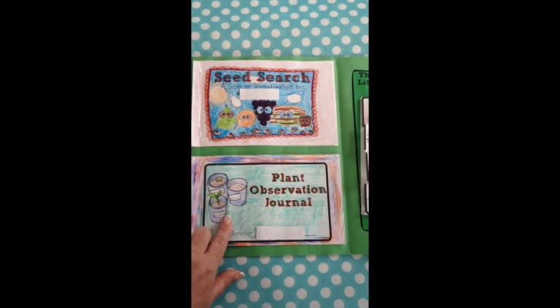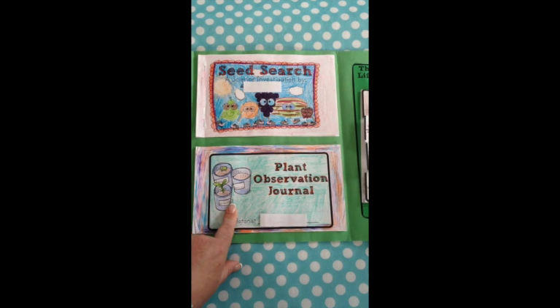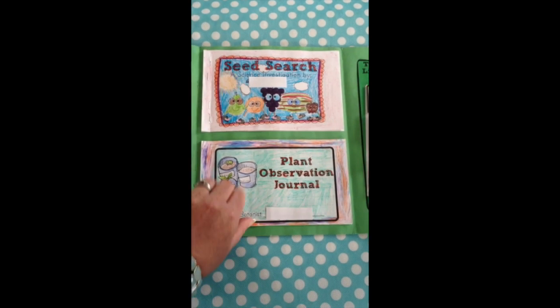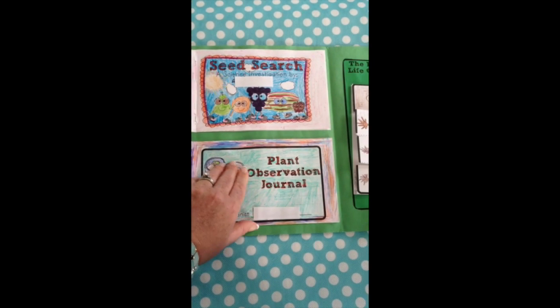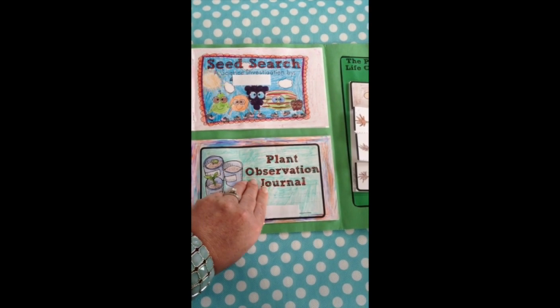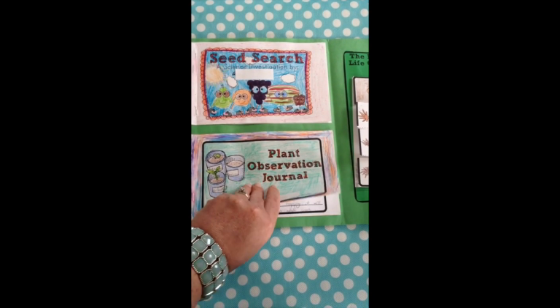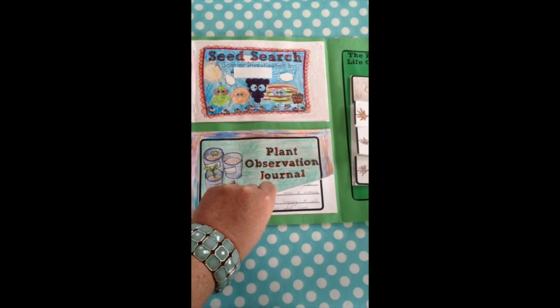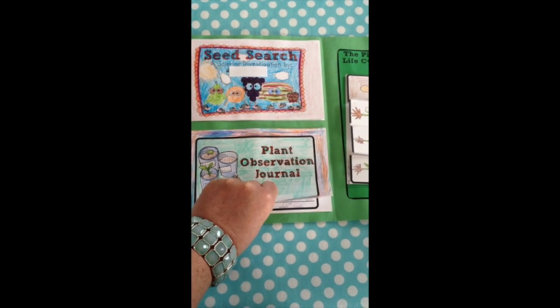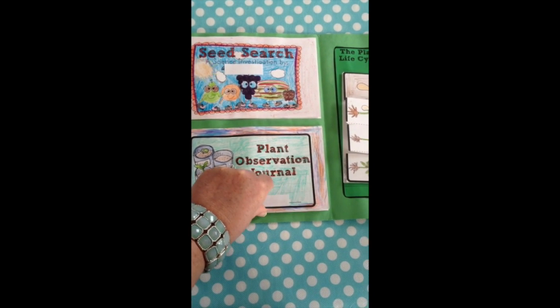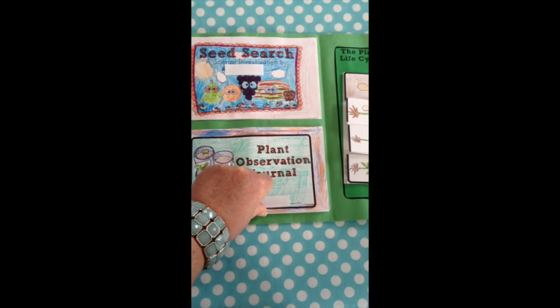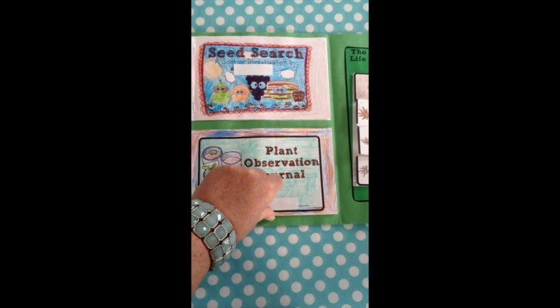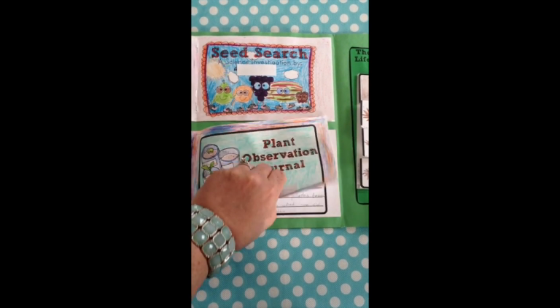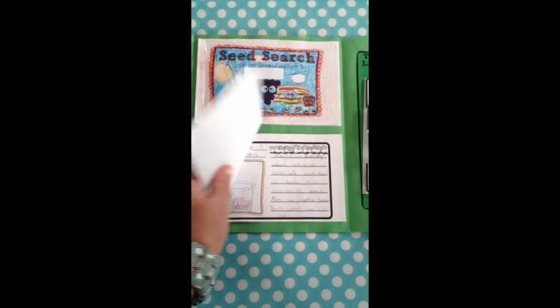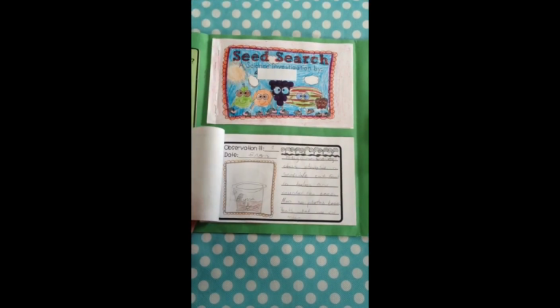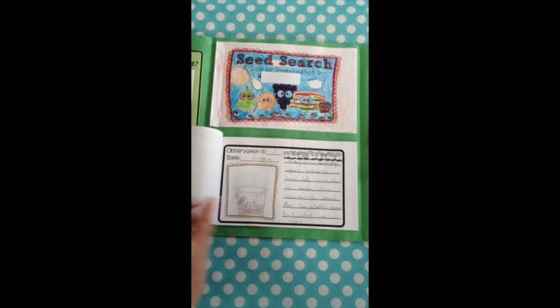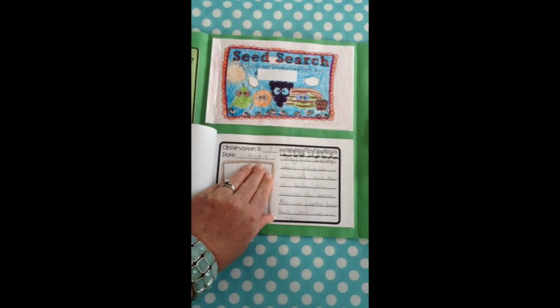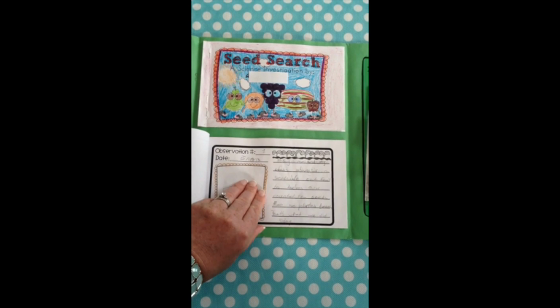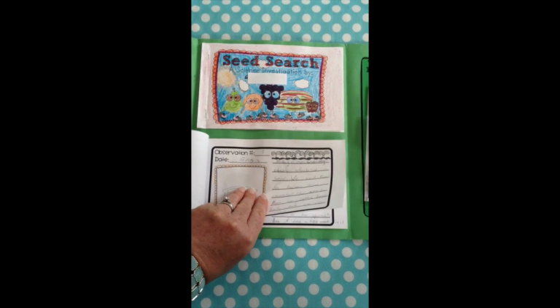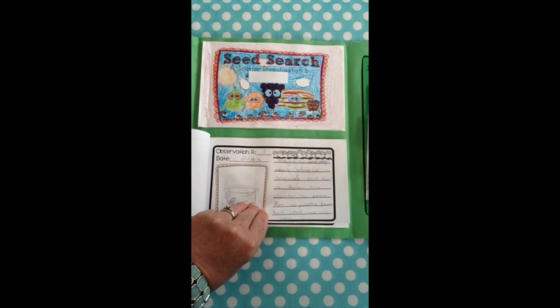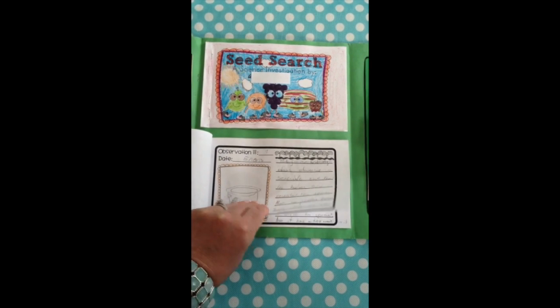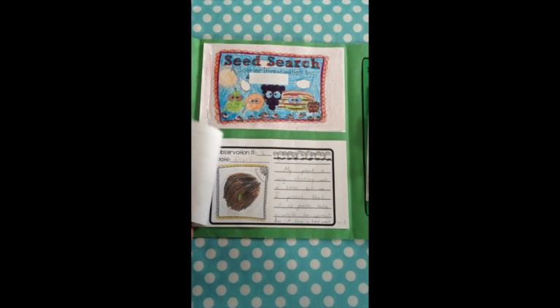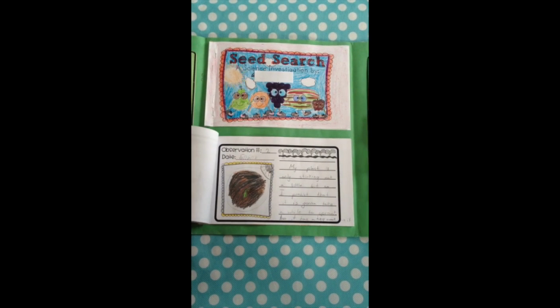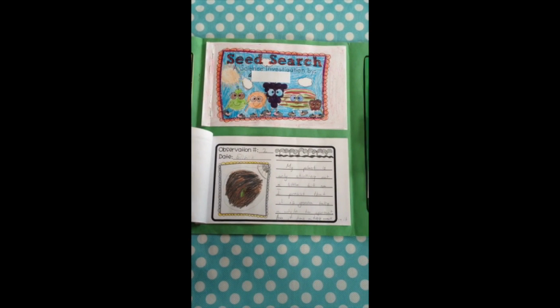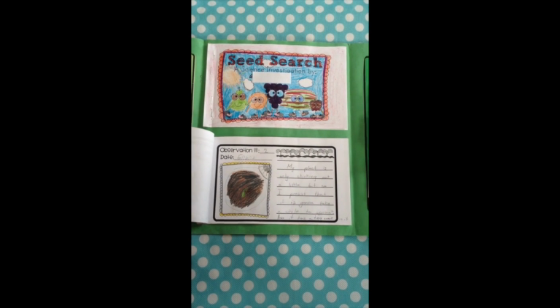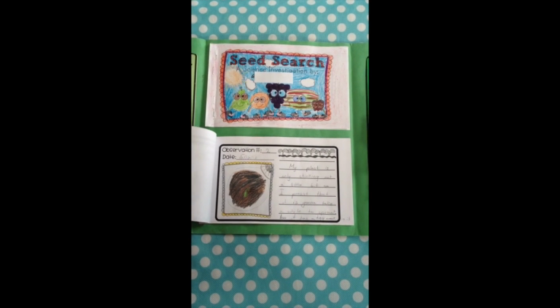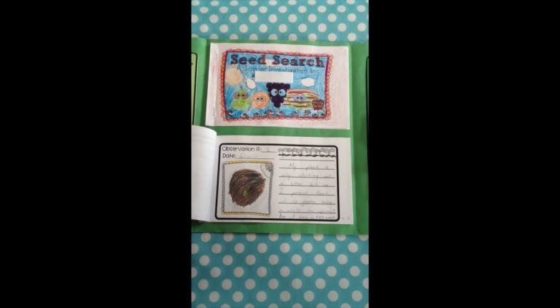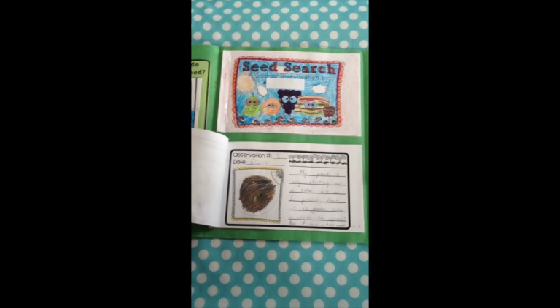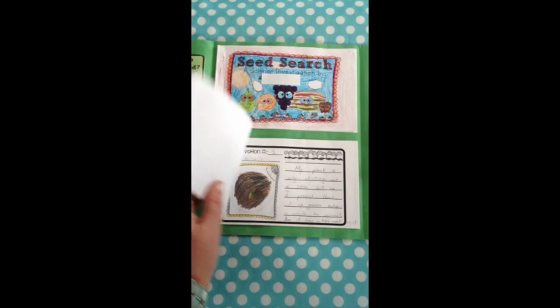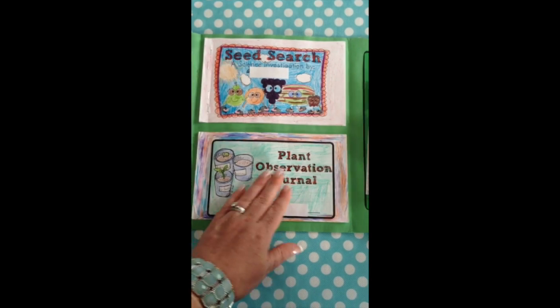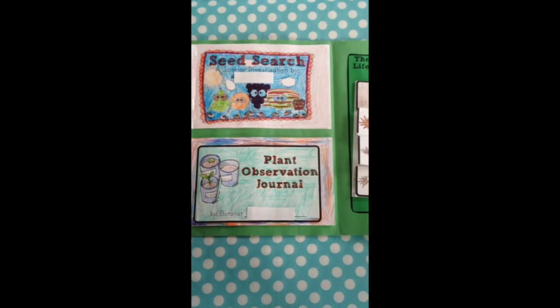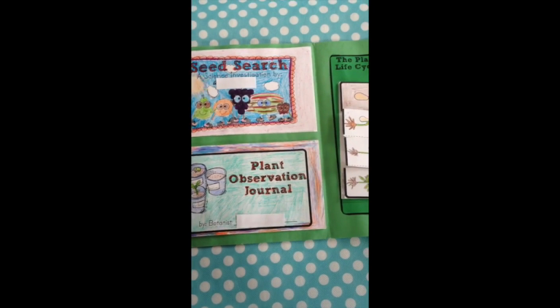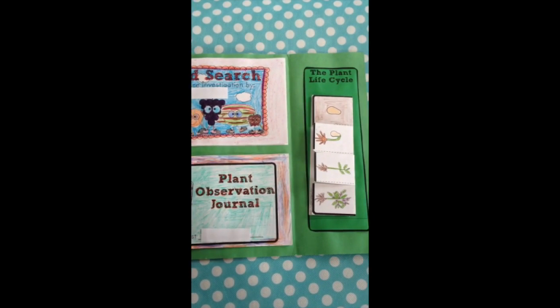They also kept a booklet where we planted bean seeds, and every few days they would measure them, track their growth, and make observations. They did that through words and drawings, which is kind of a neat little journal.